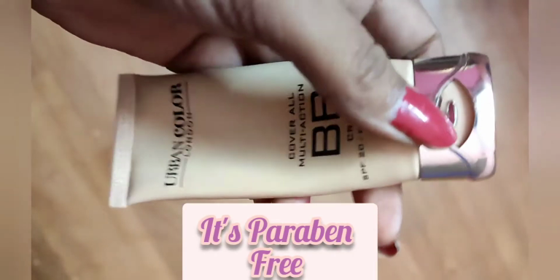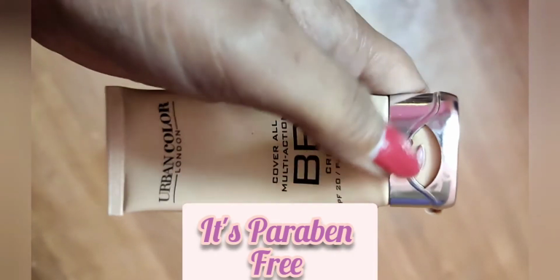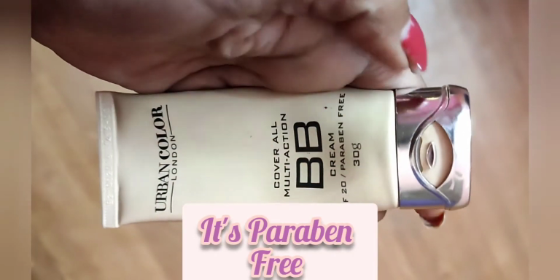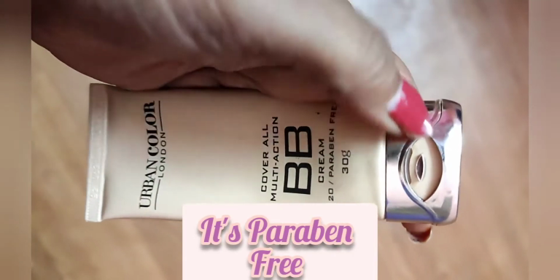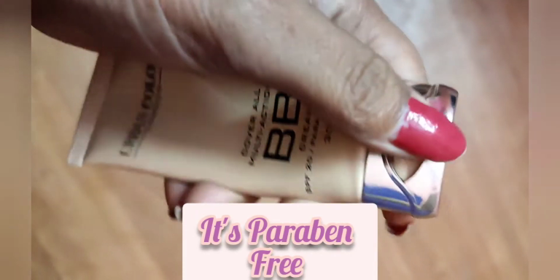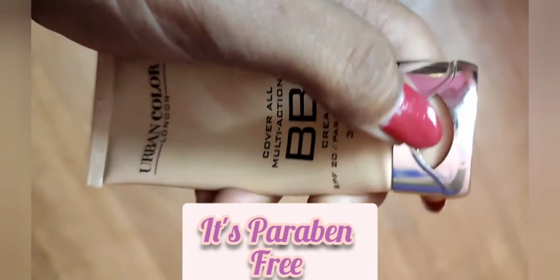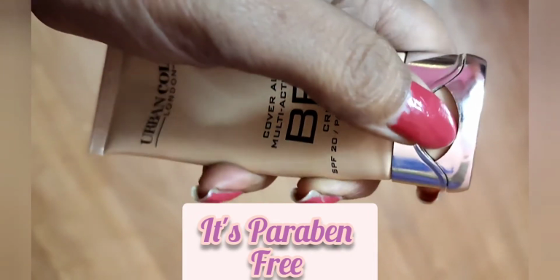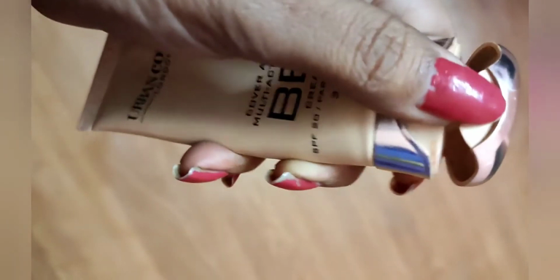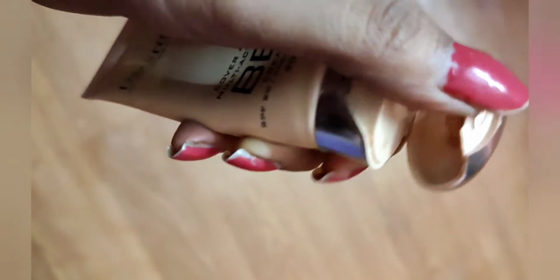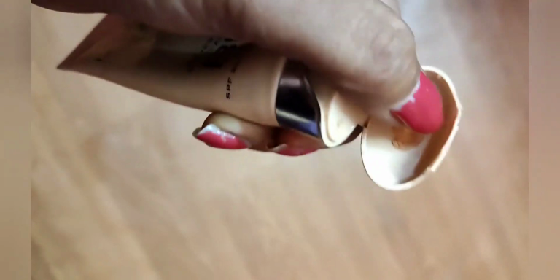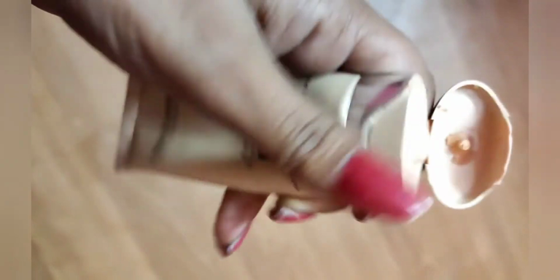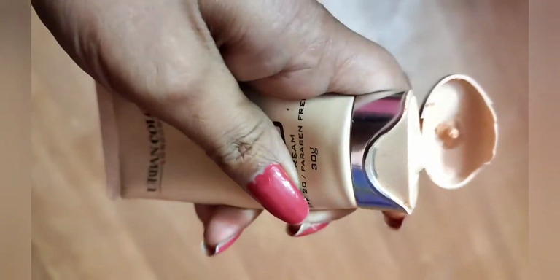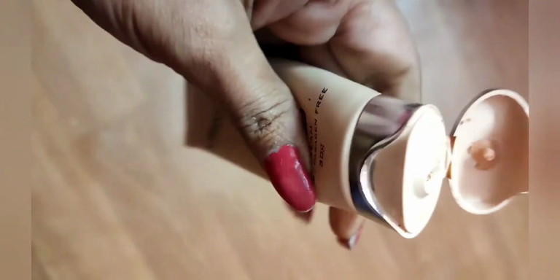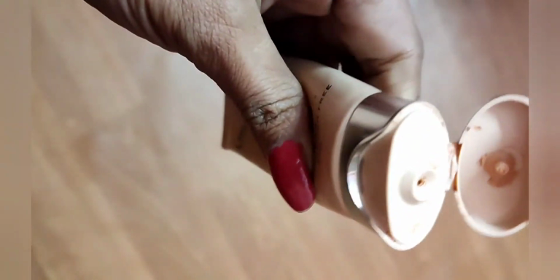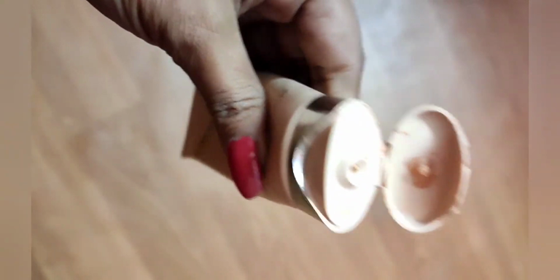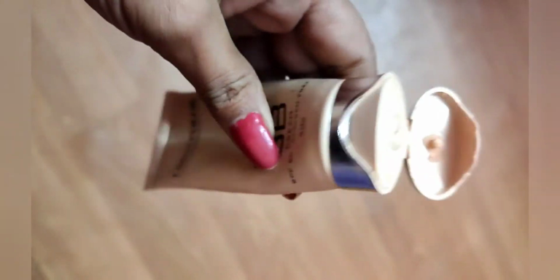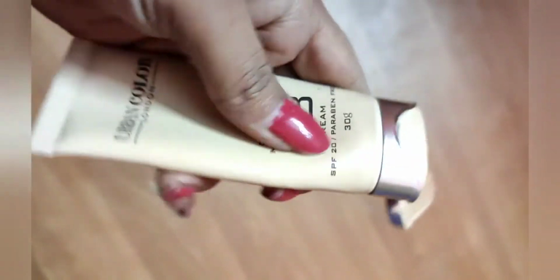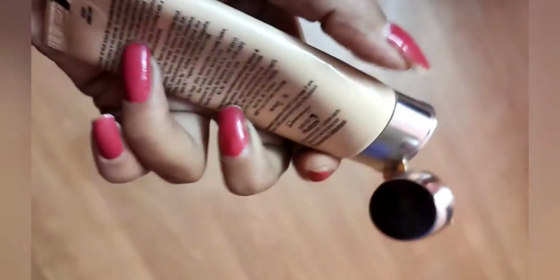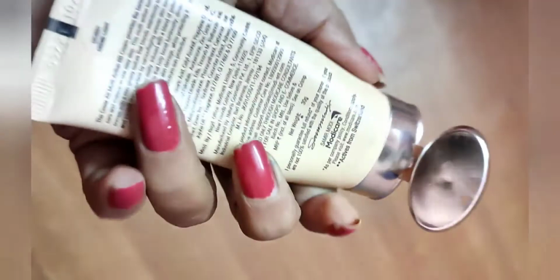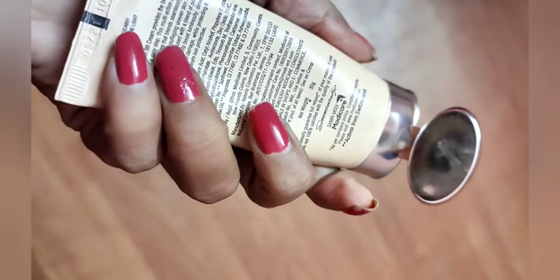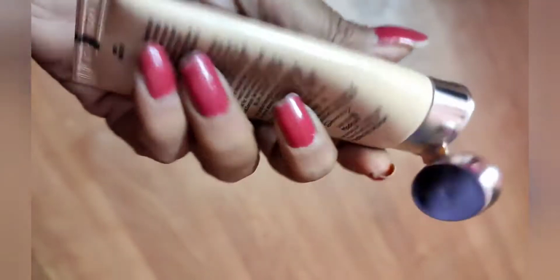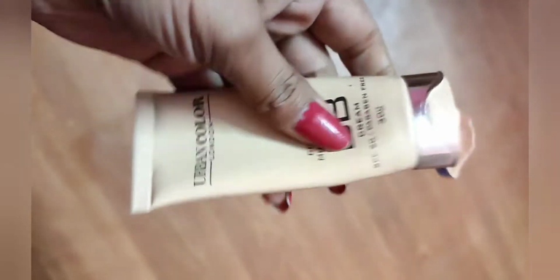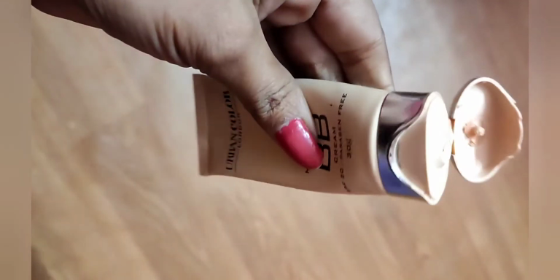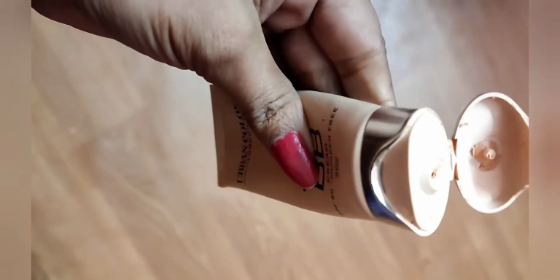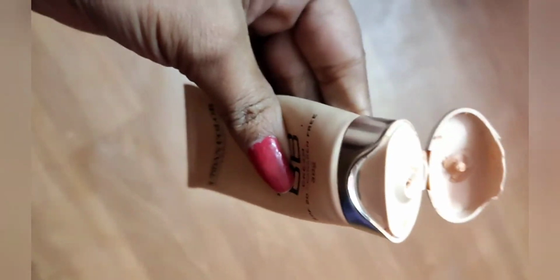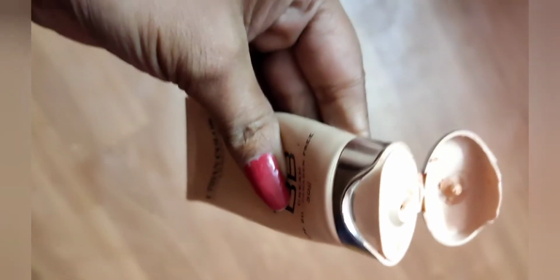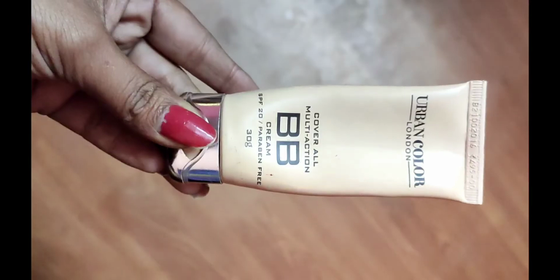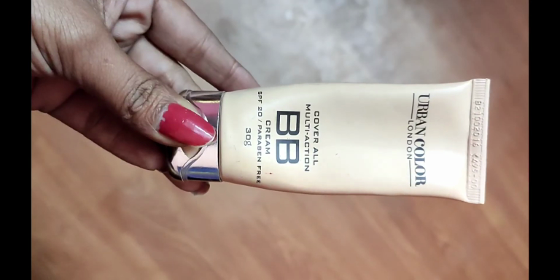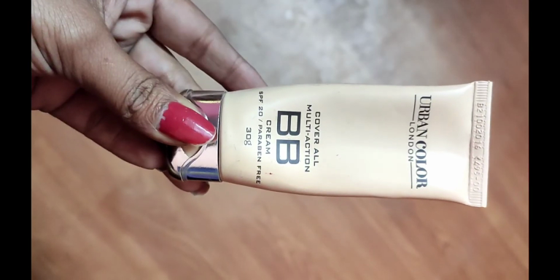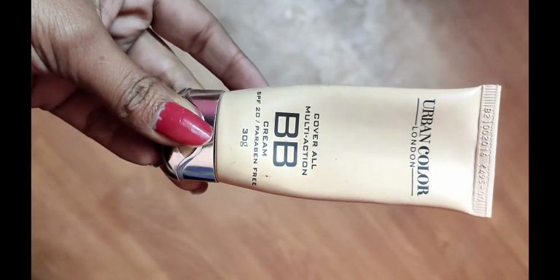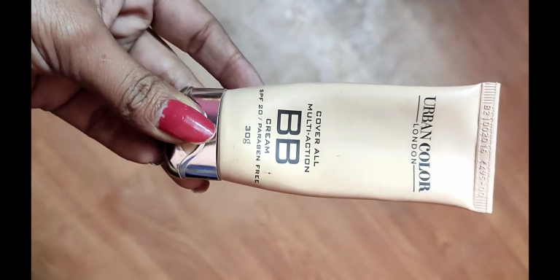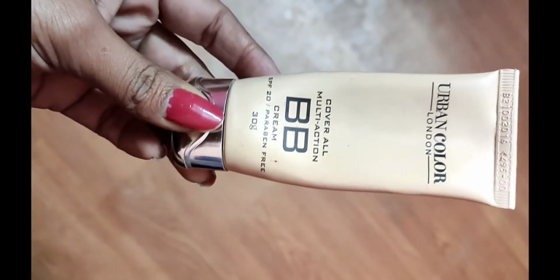You can see the cap — you can open it like that. And its price is Rs. 65.